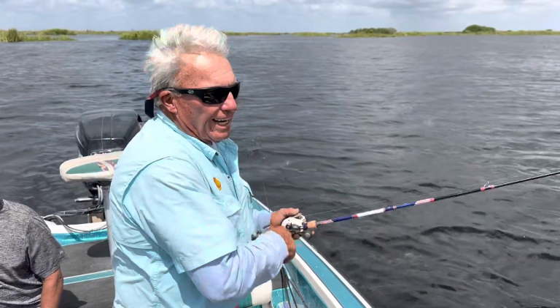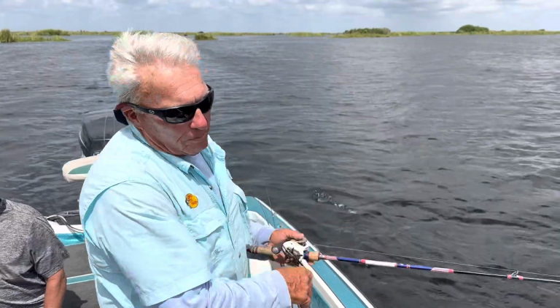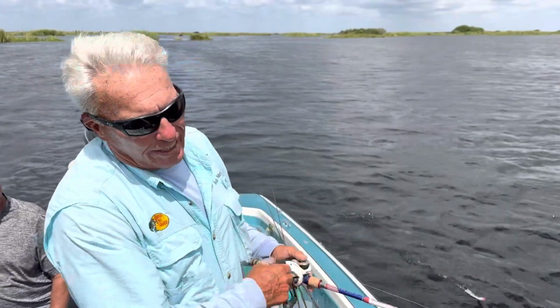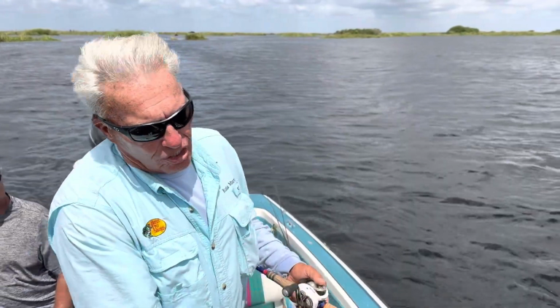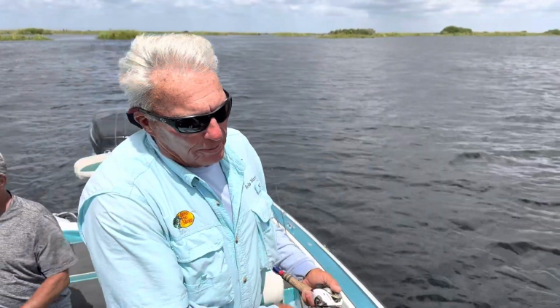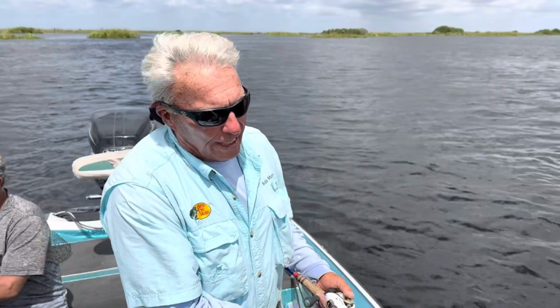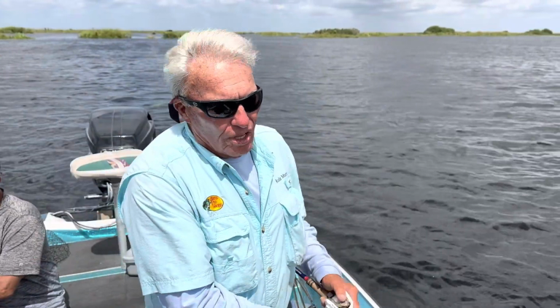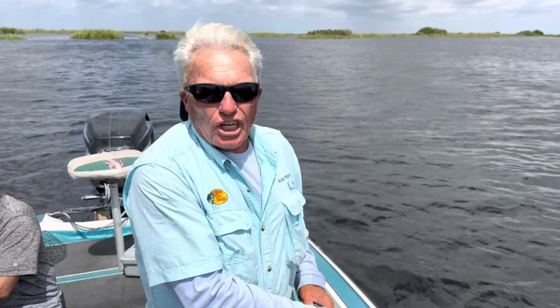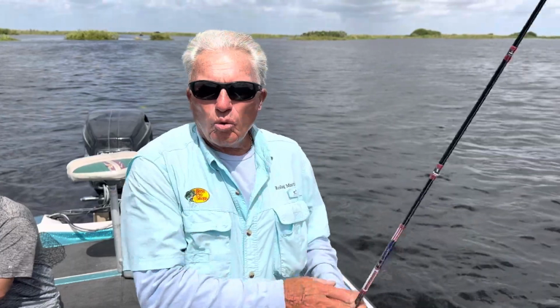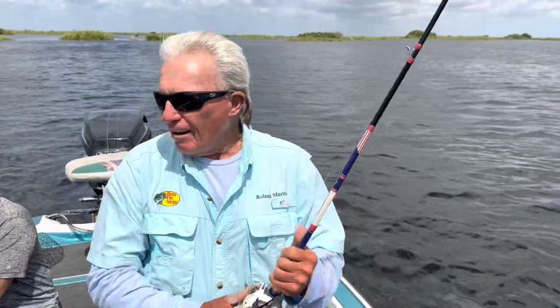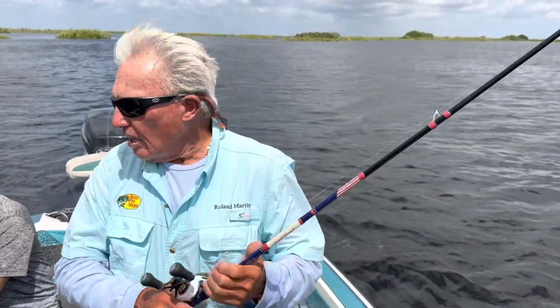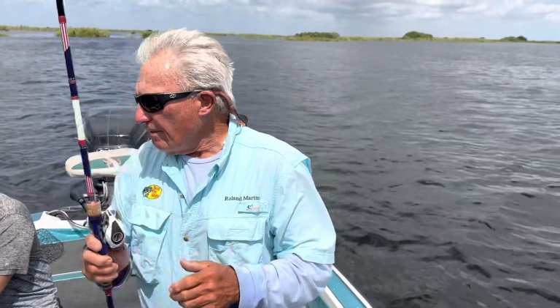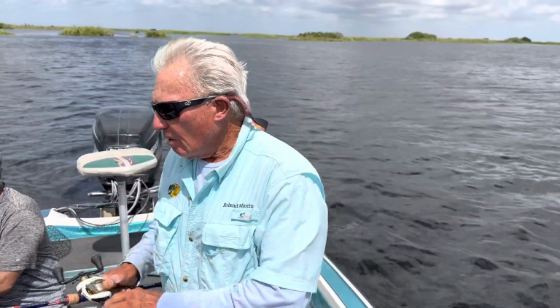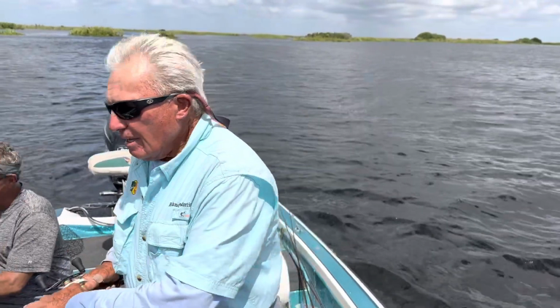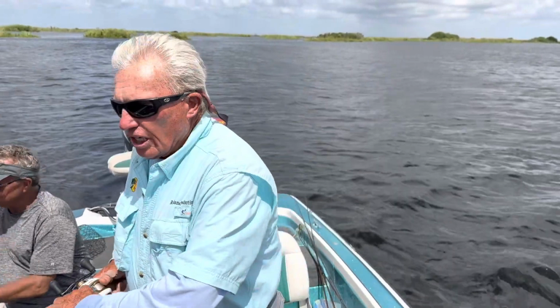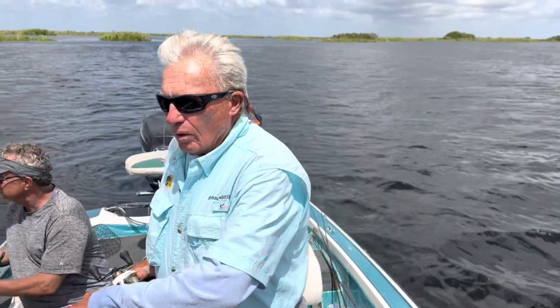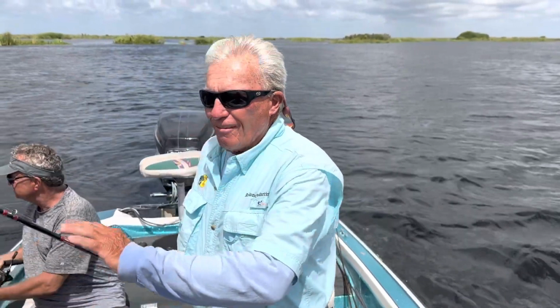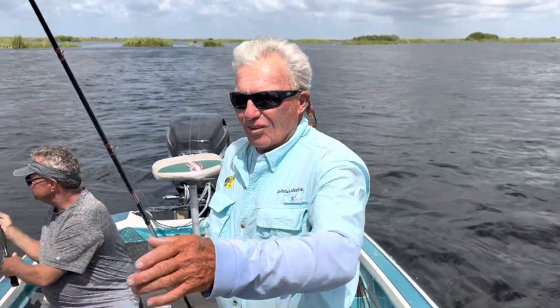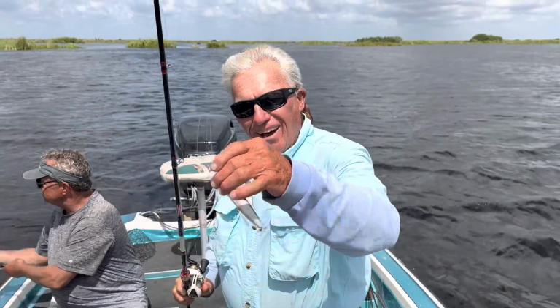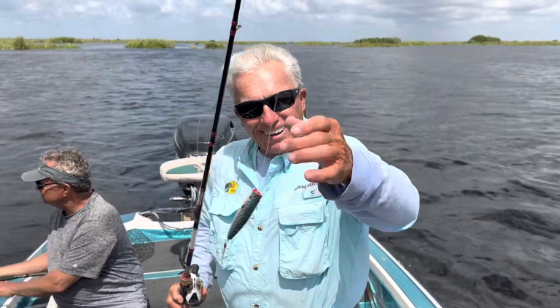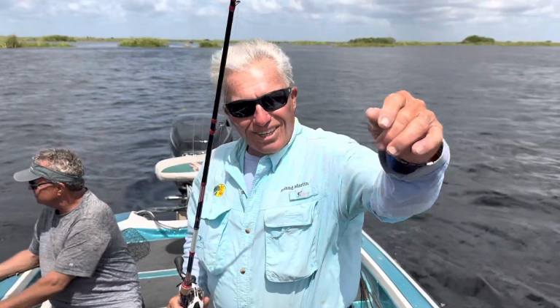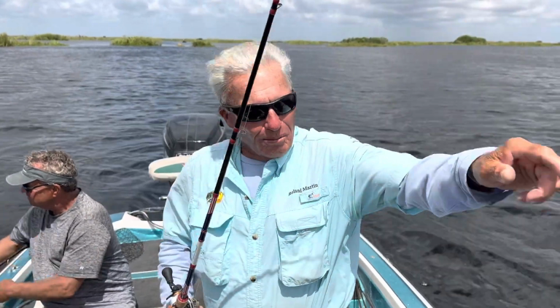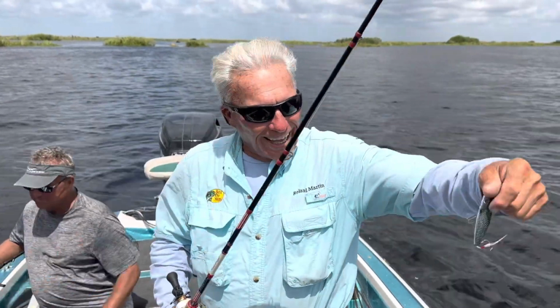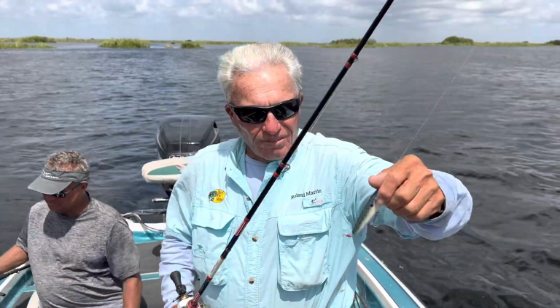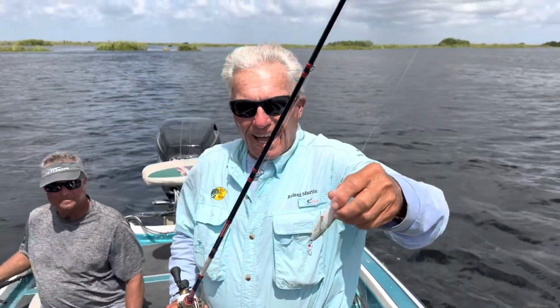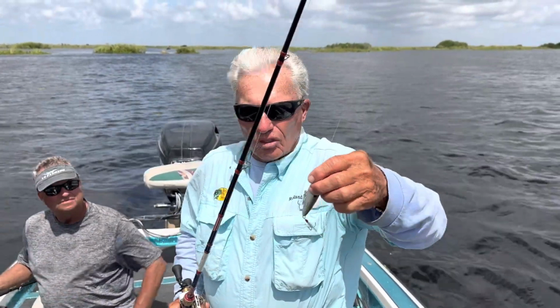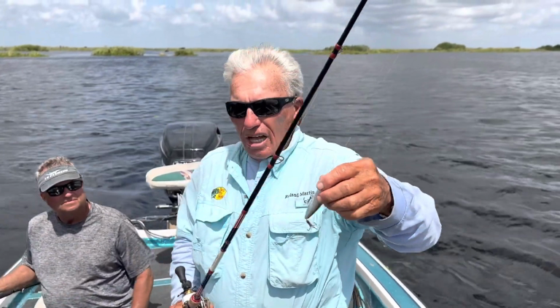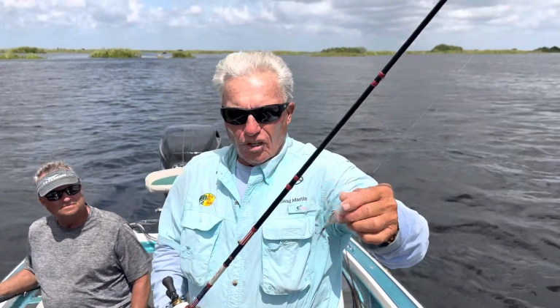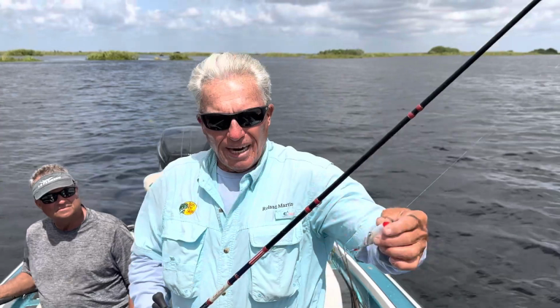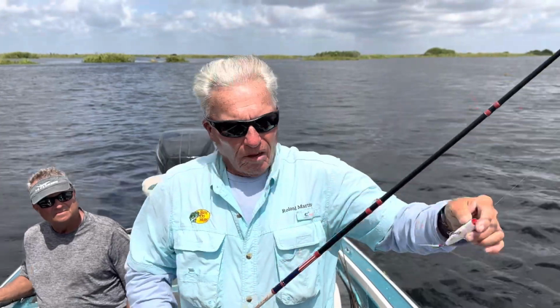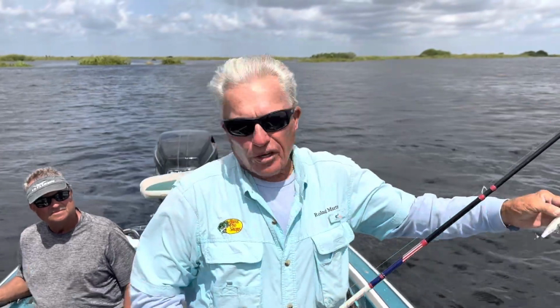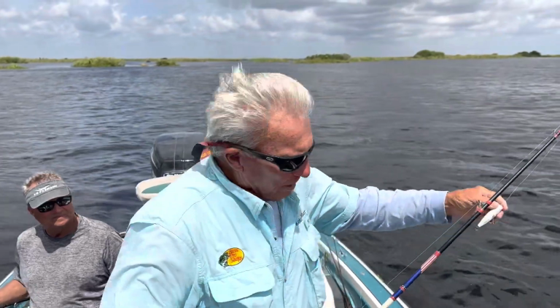Anyway, we did a fantastic show, and that particular day she caught 25 bass on this plug, which is incredible. She's an accomplished fisherman, but not a pro fisherman by any means.